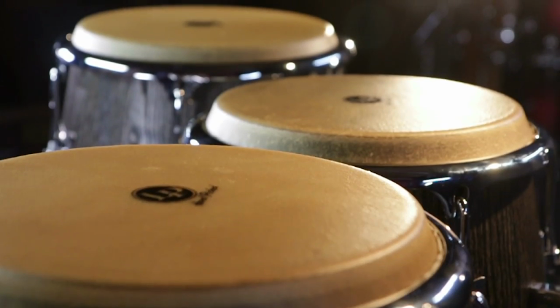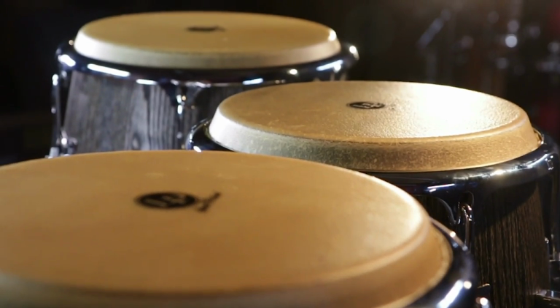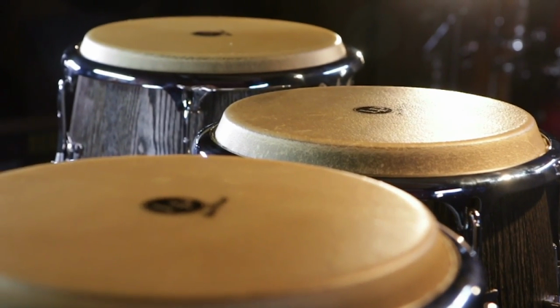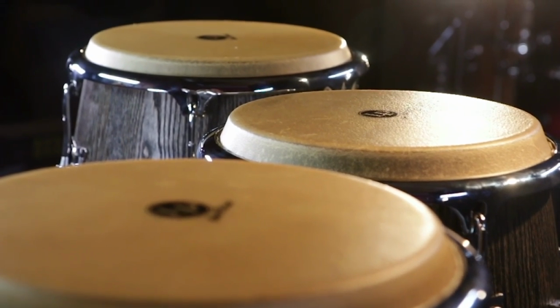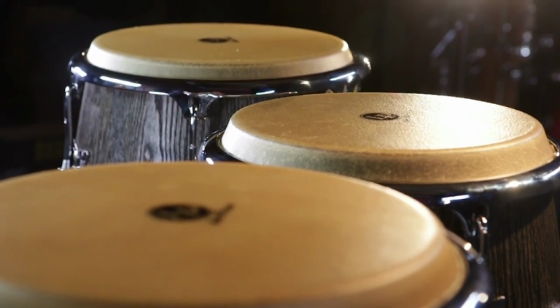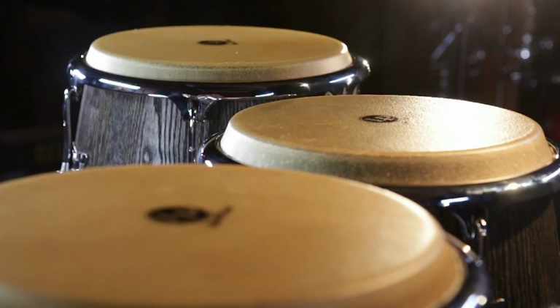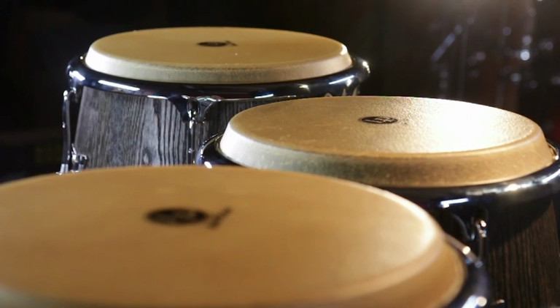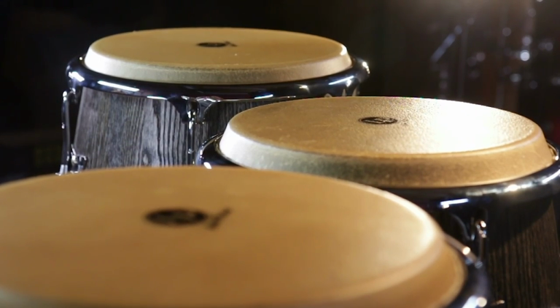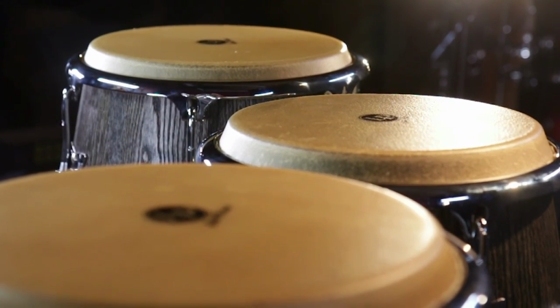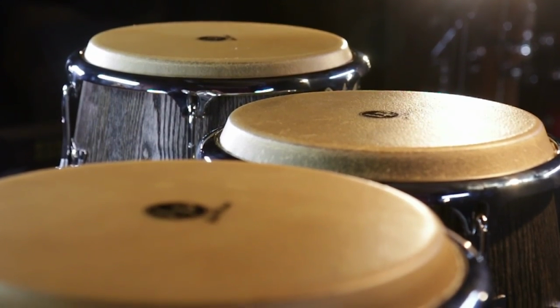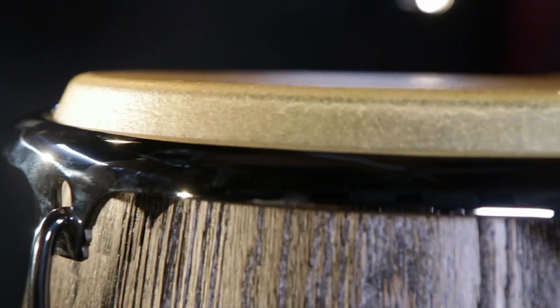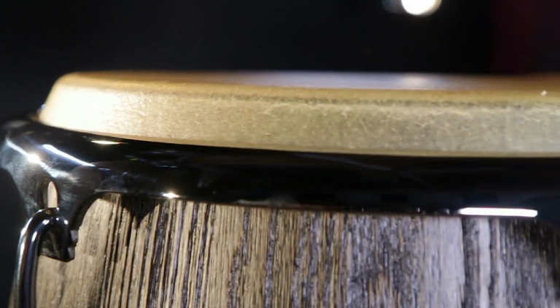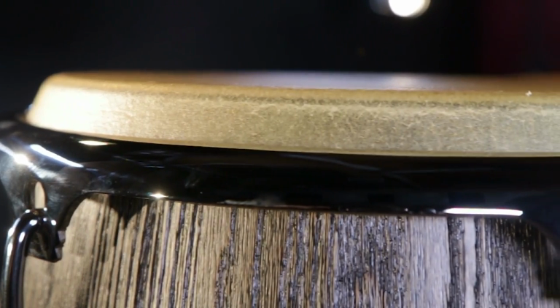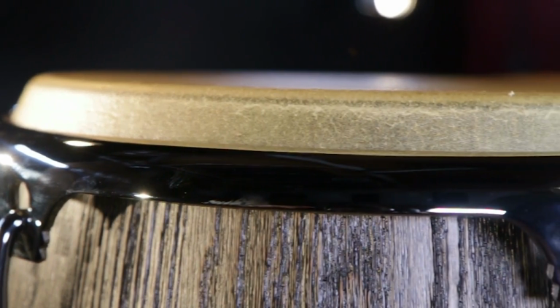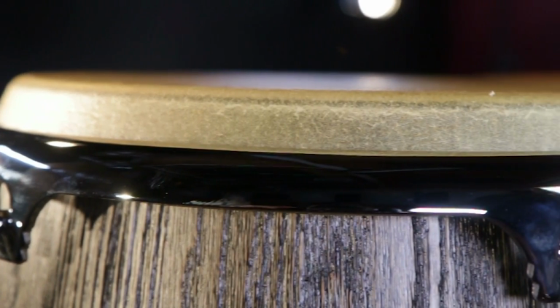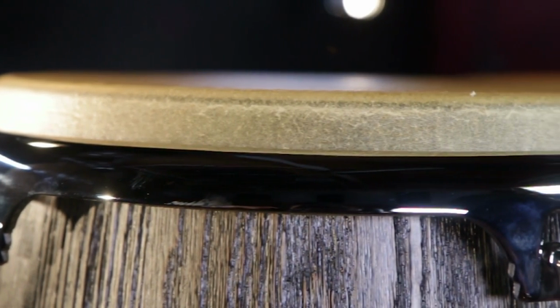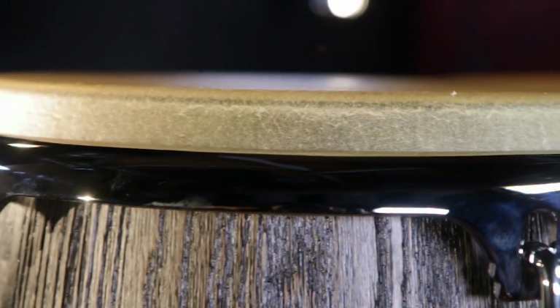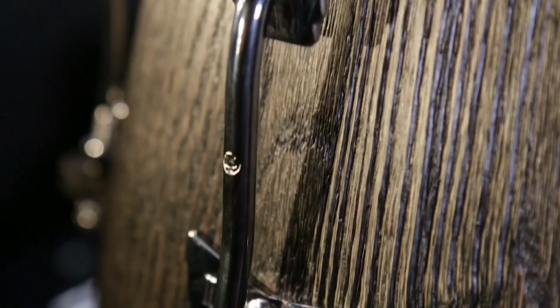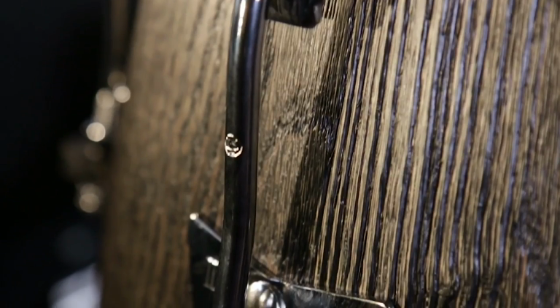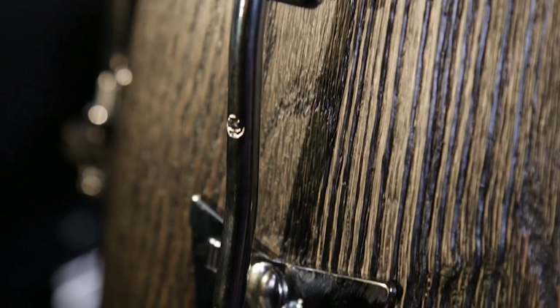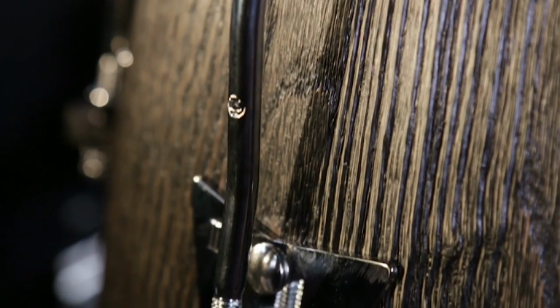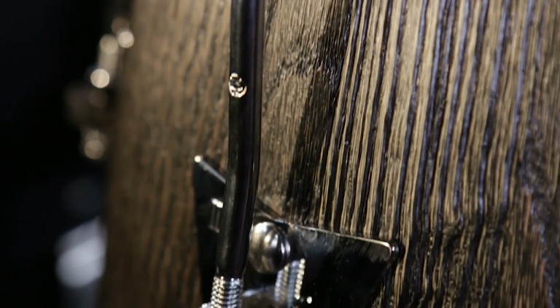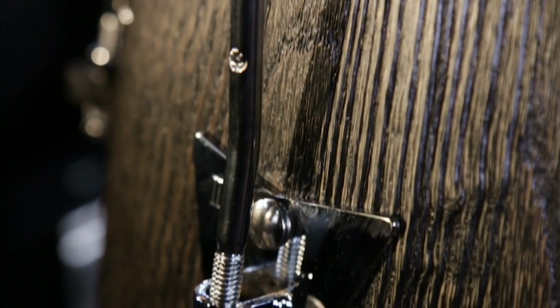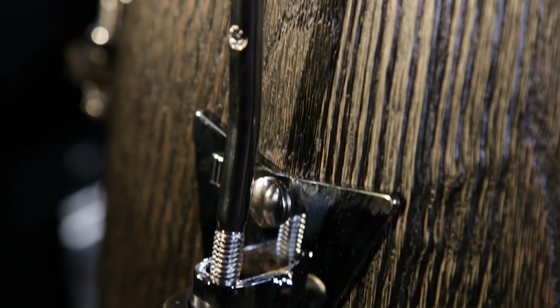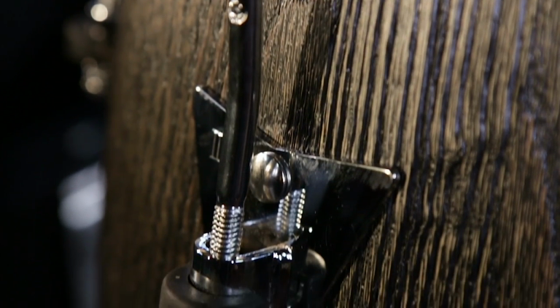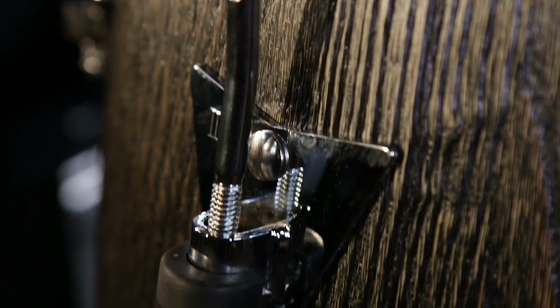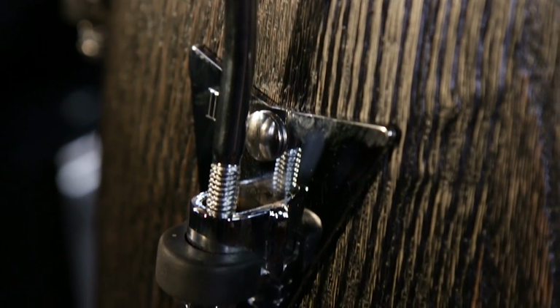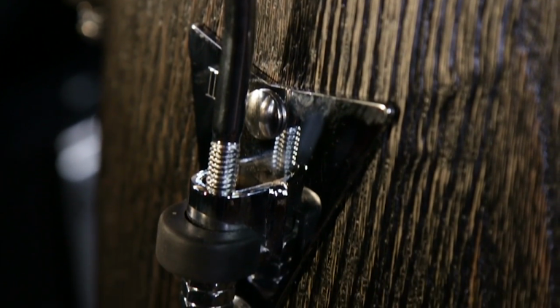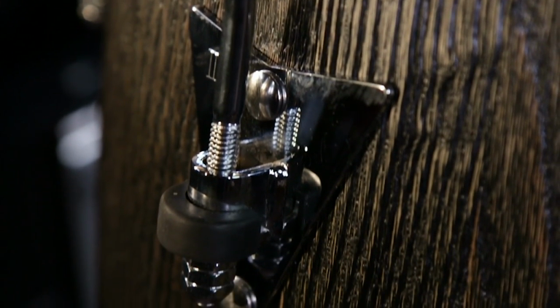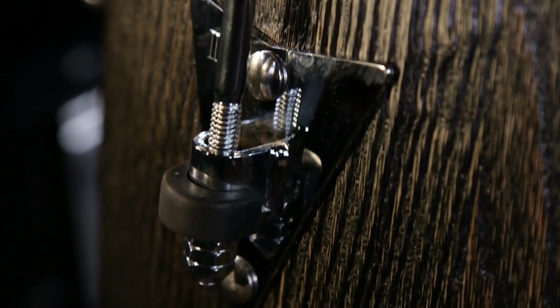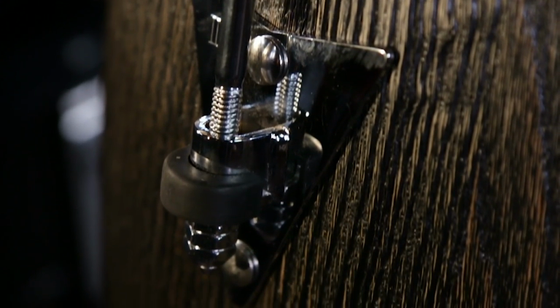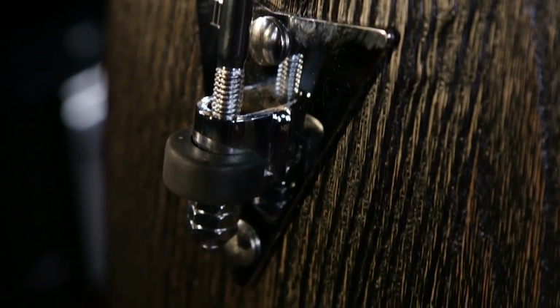As with all high-end LP drums, we have hand-picked rawhide heads, LP's Comfort Curve II rims, LP's heart-shaped side plates with reinforcement plates on the back, and LP's patented ProCare shell protectors.